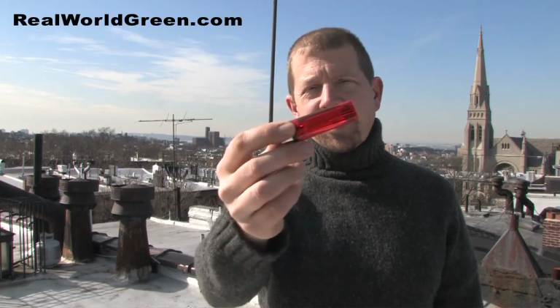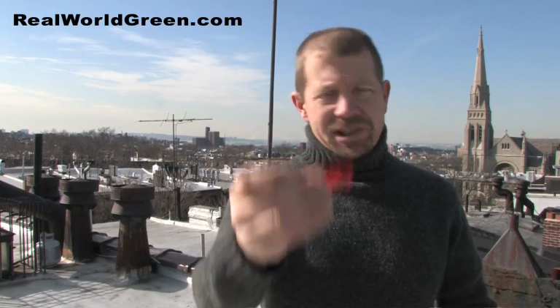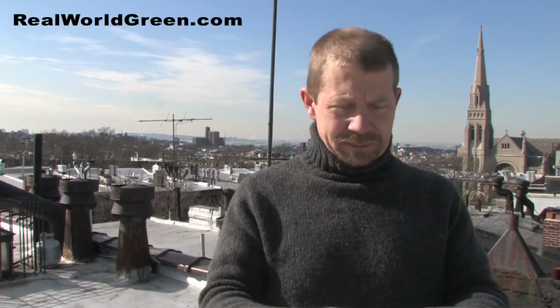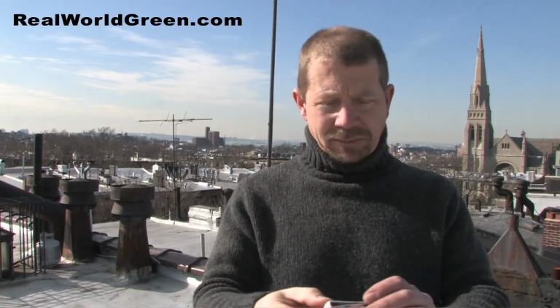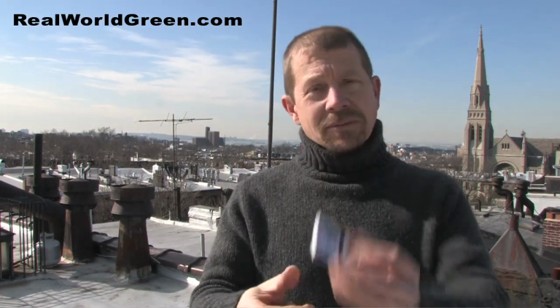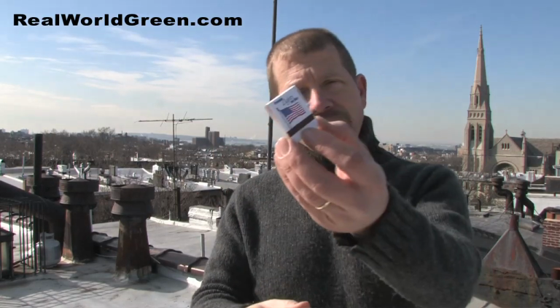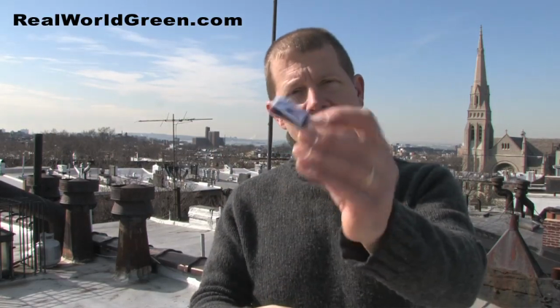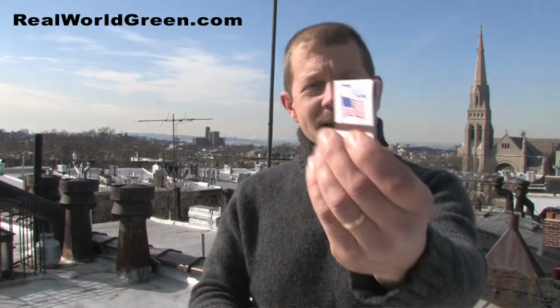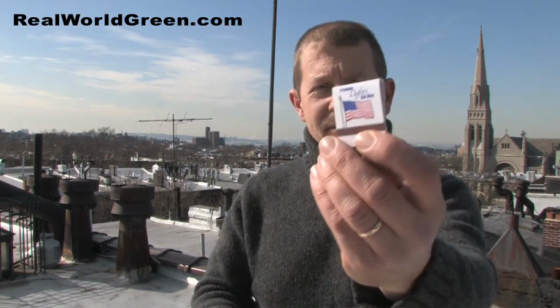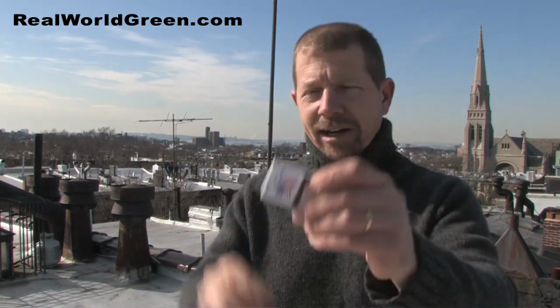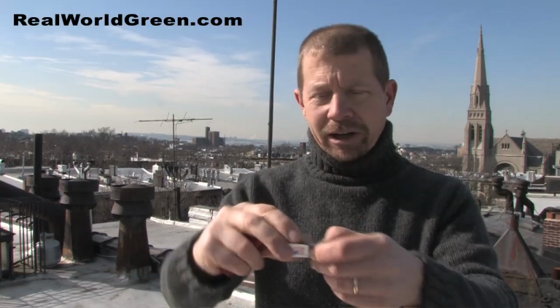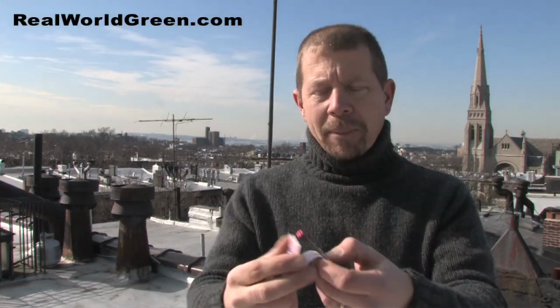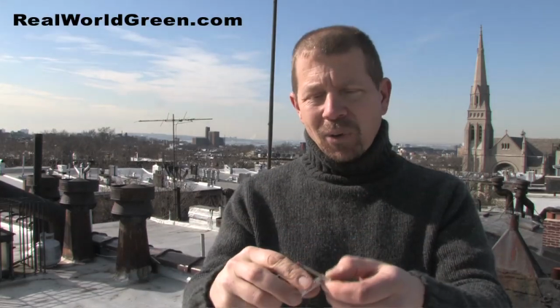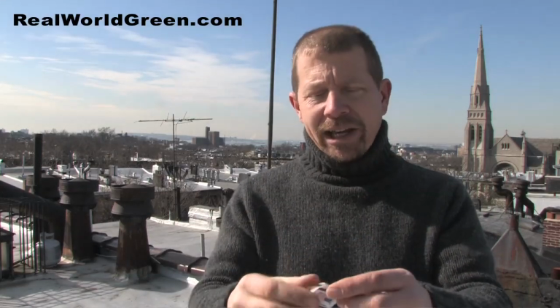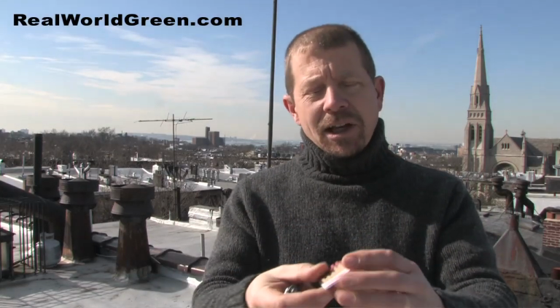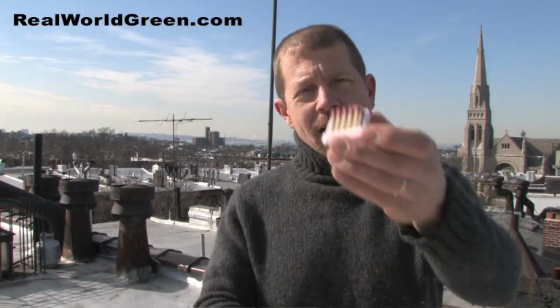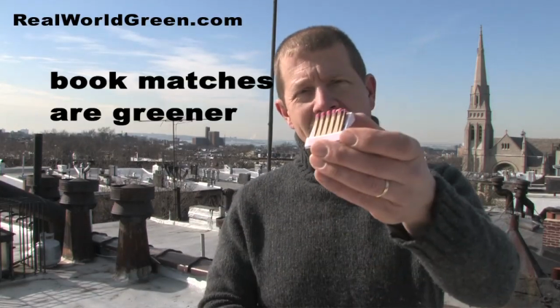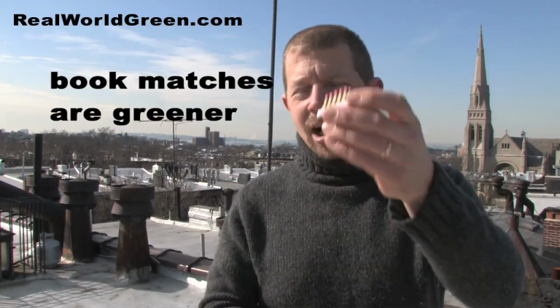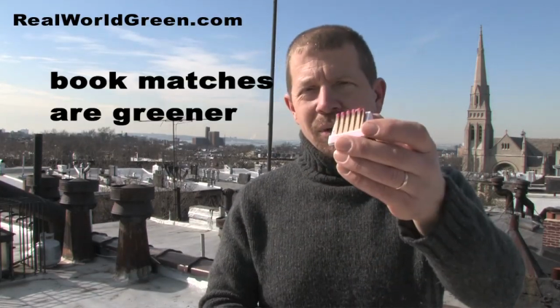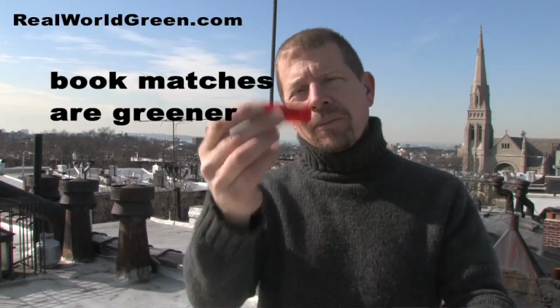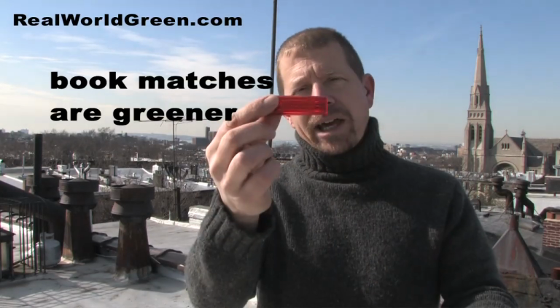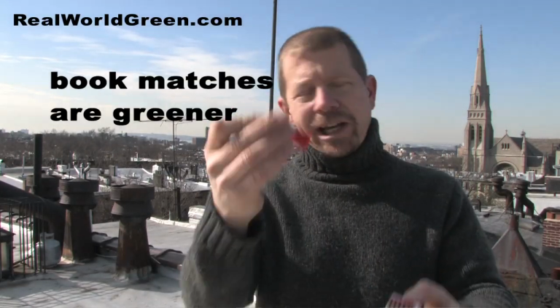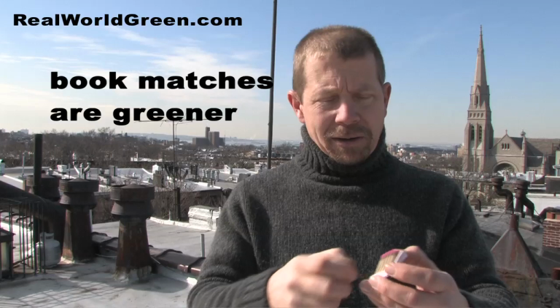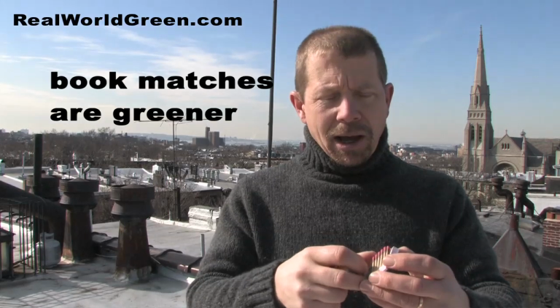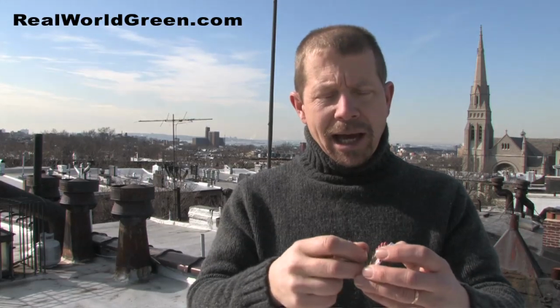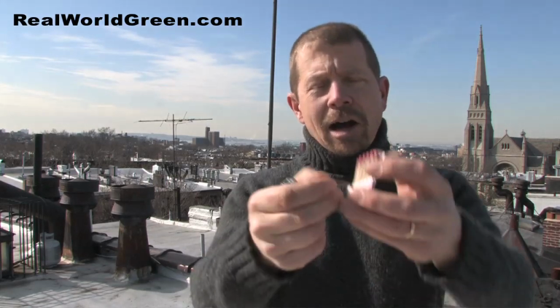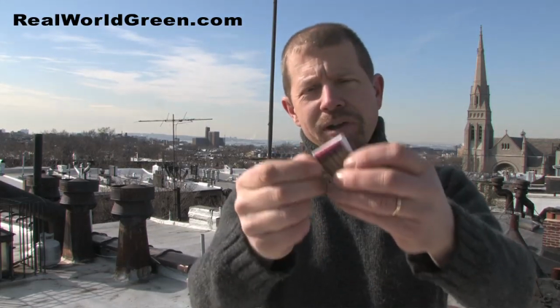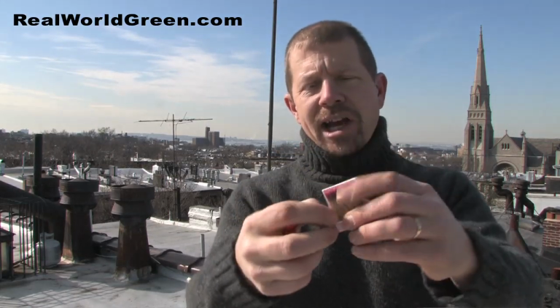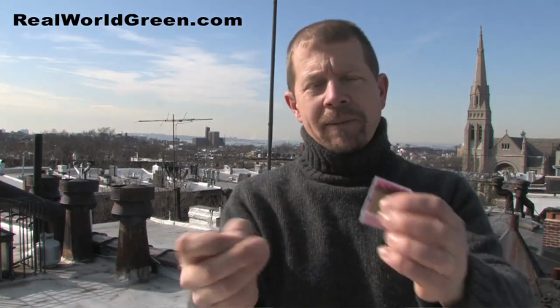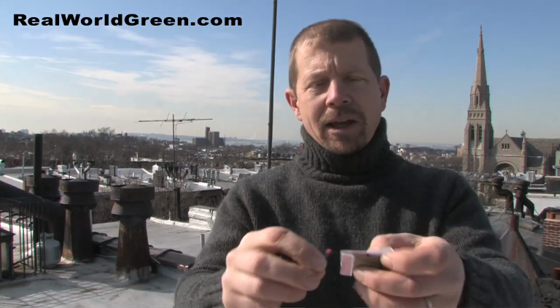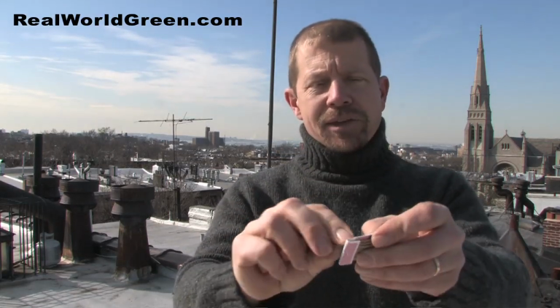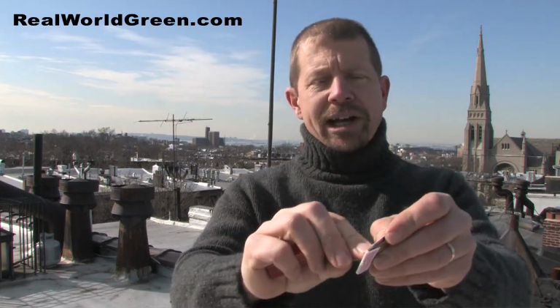Switch this for these. This one even has an American flag on it — how American. But what I'm saying is these cardboard matches are much greener than a butane lighter. A lot of the cardboard used for this kind of thing is recycled.